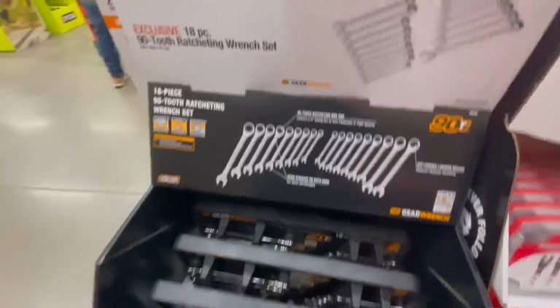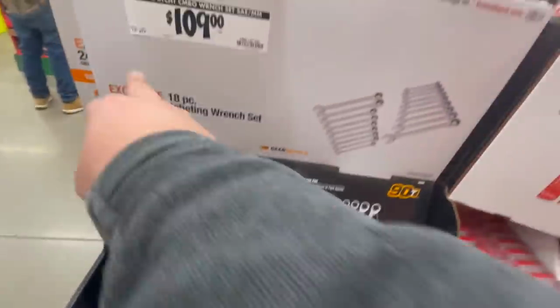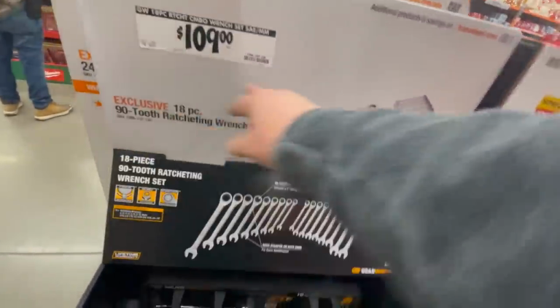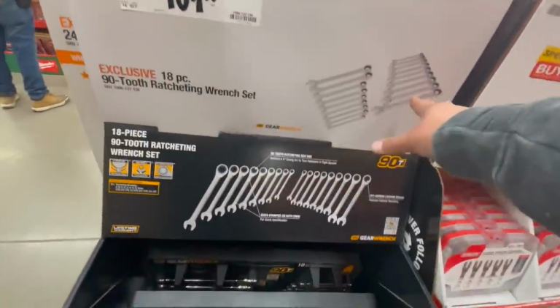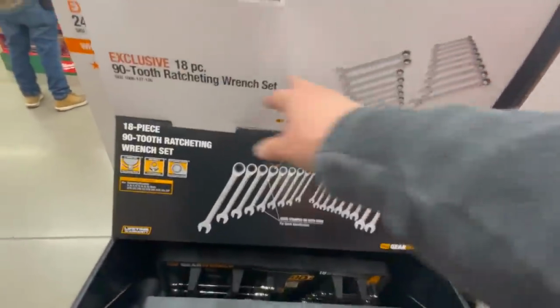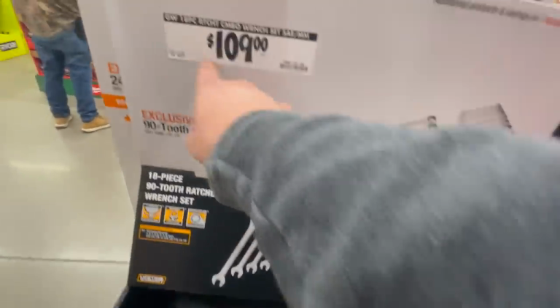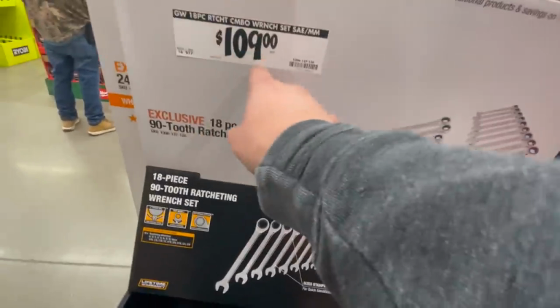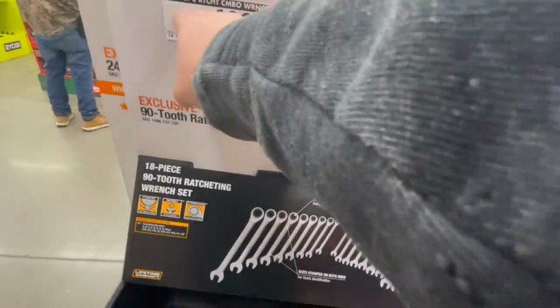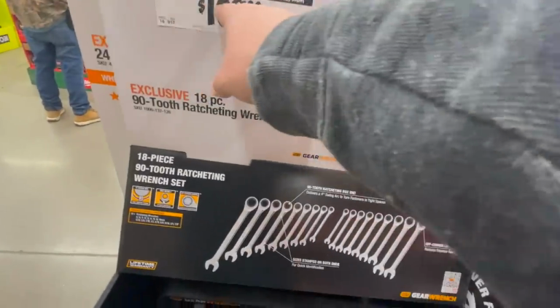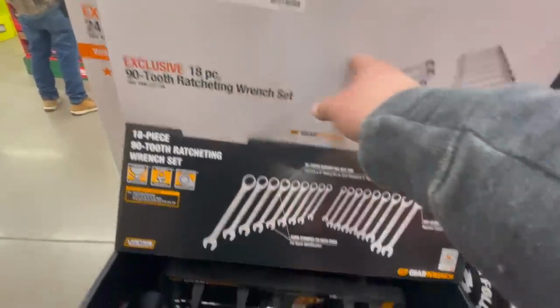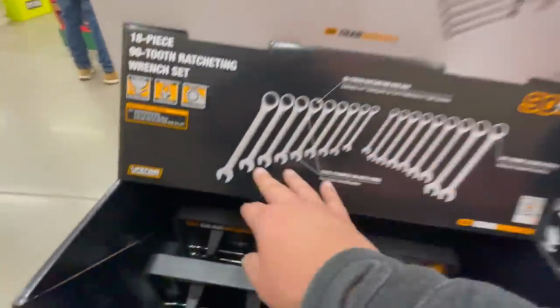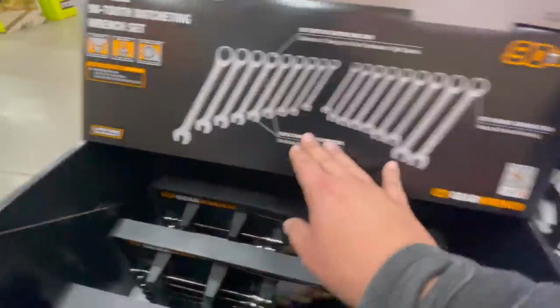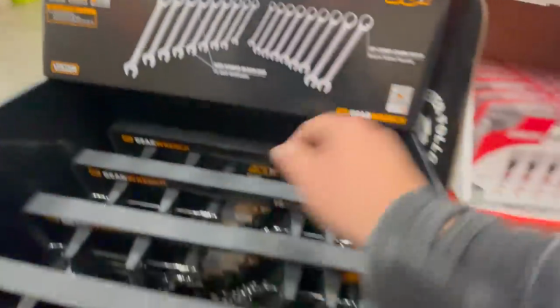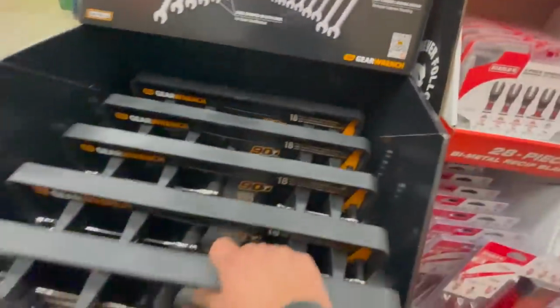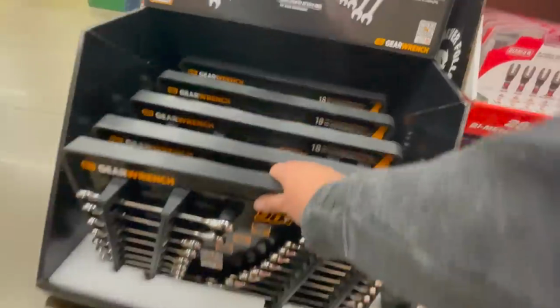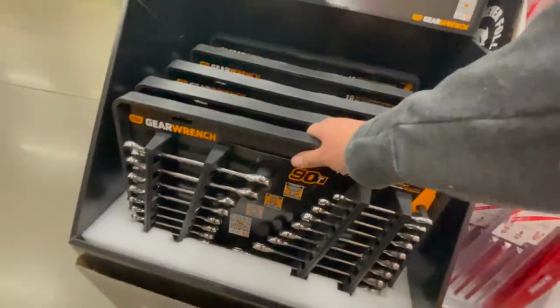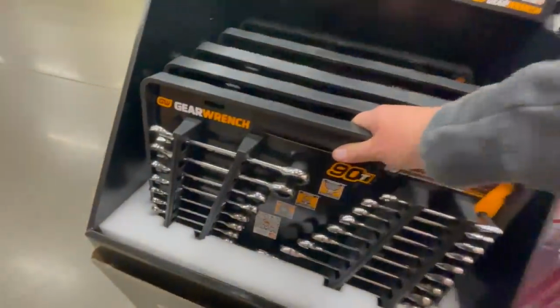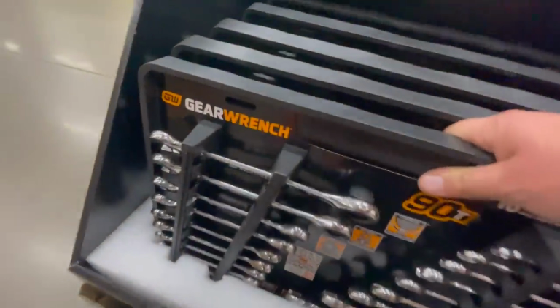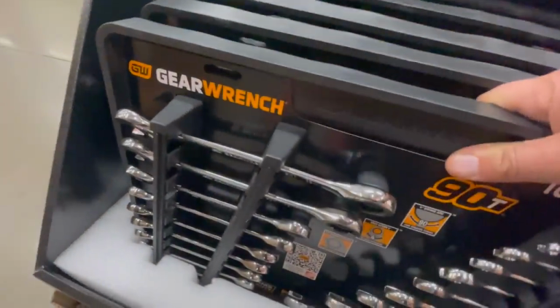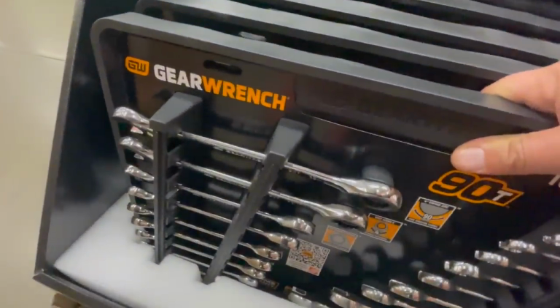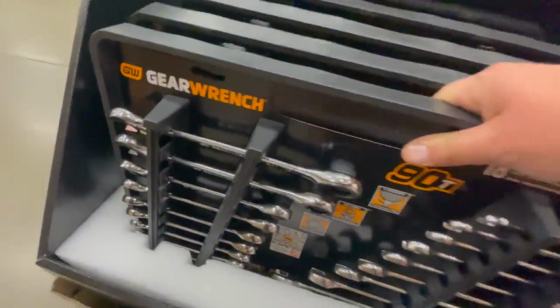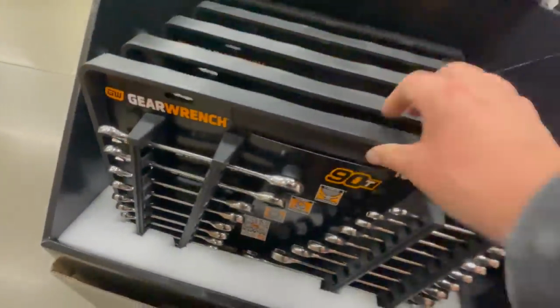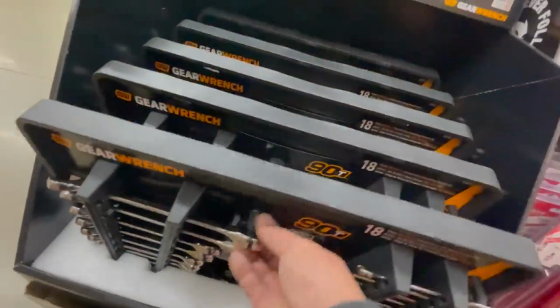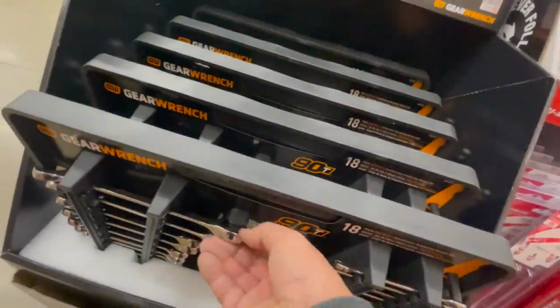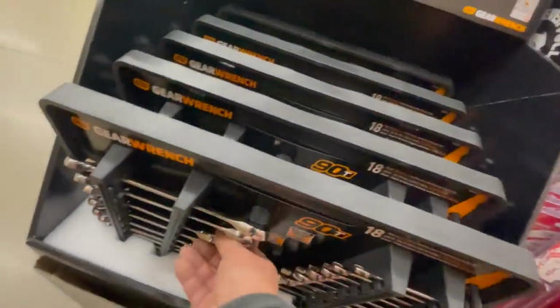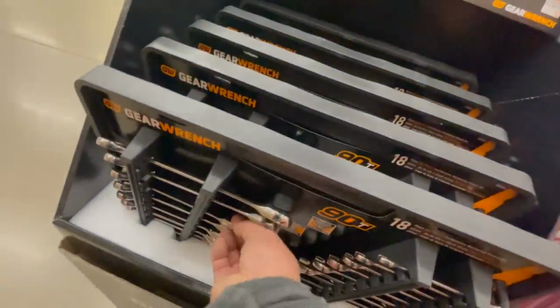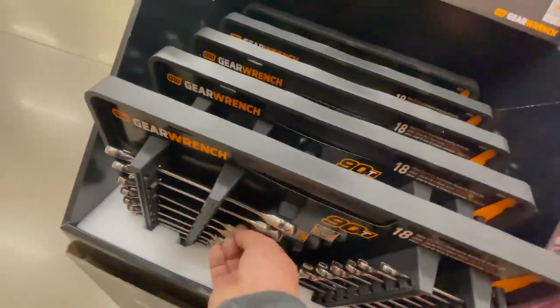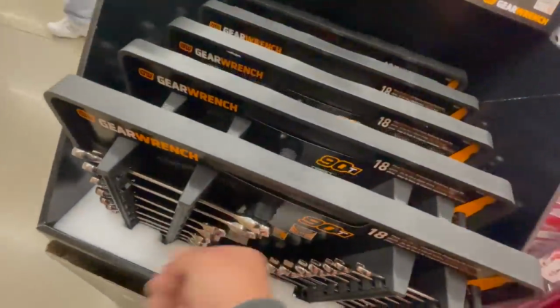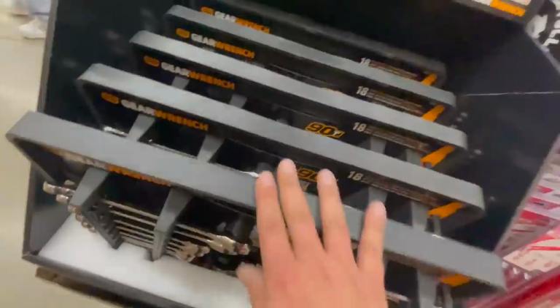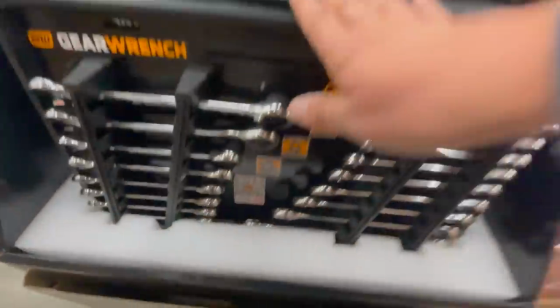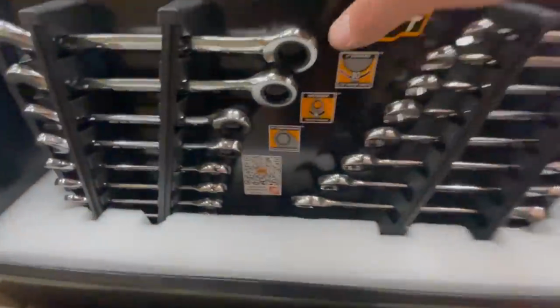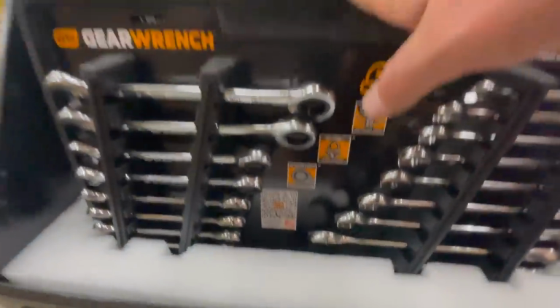I love ratcheting wrenches — $109 for their 18-piece ratcheting combo kit by GearWrench. Not too shabby, you guys.